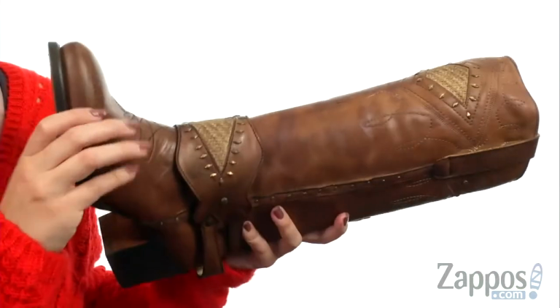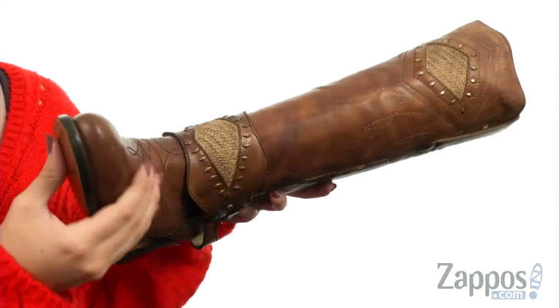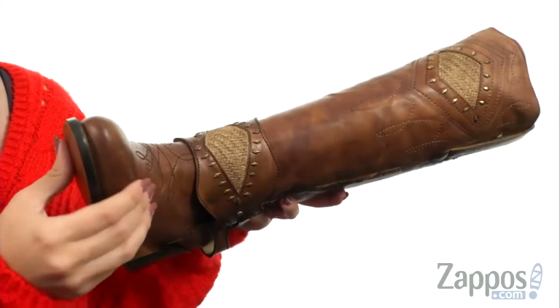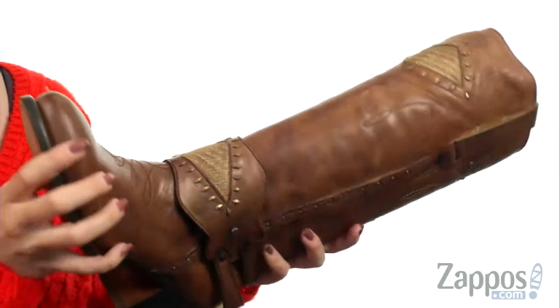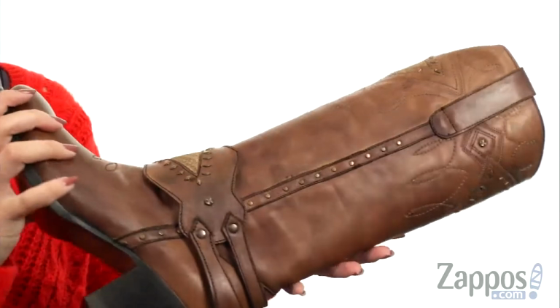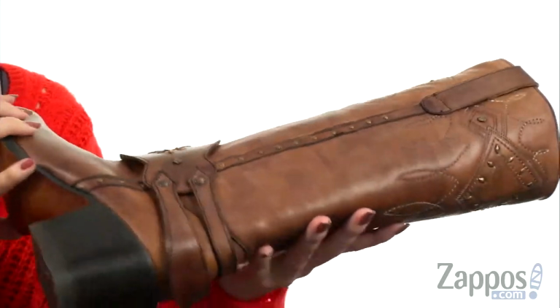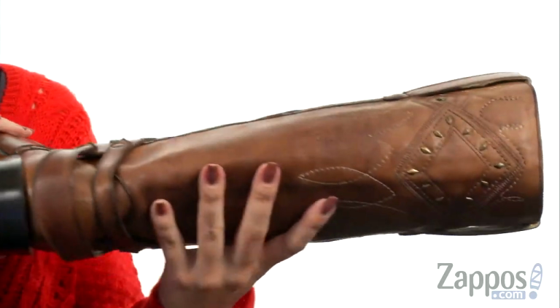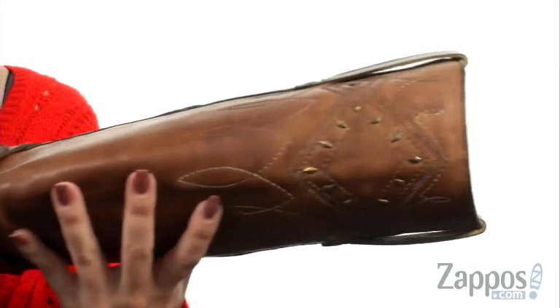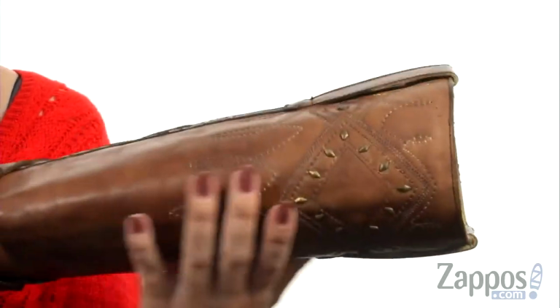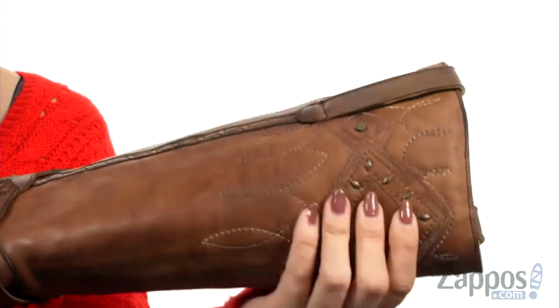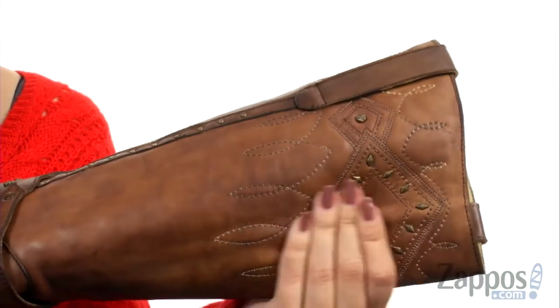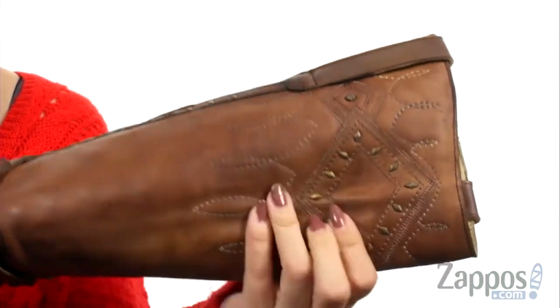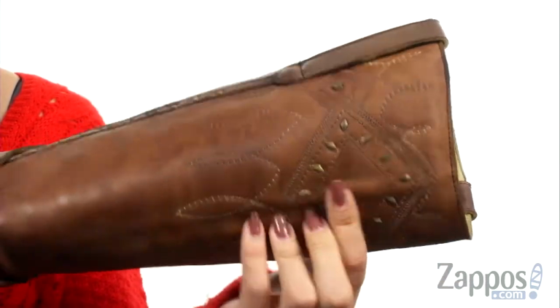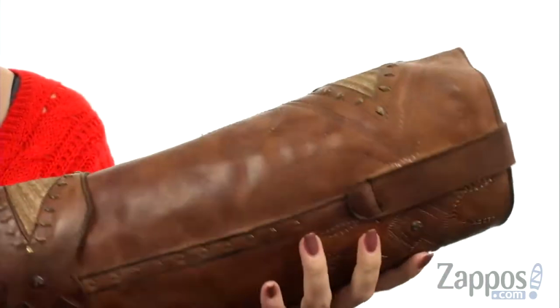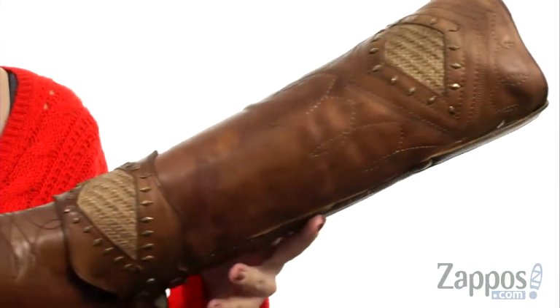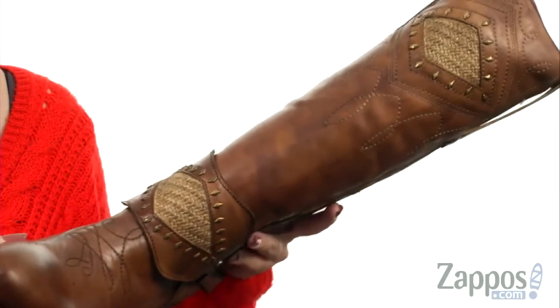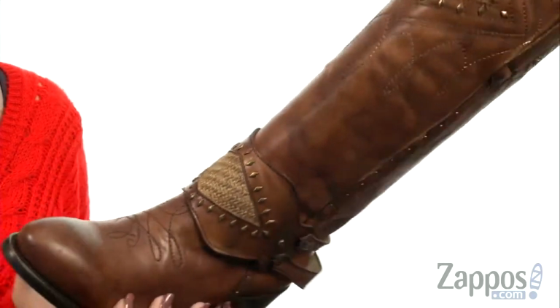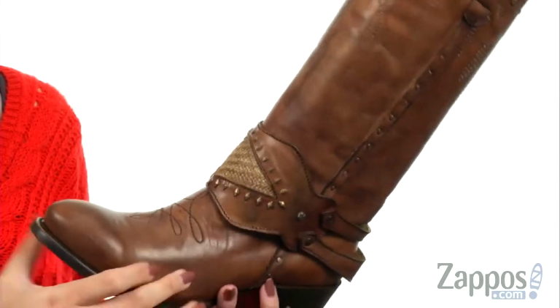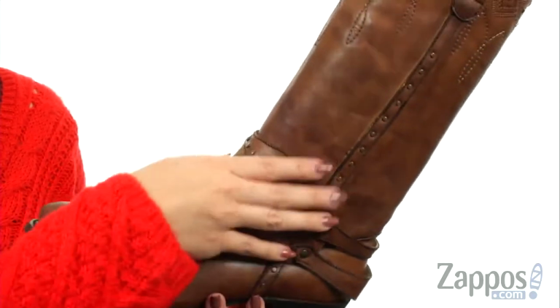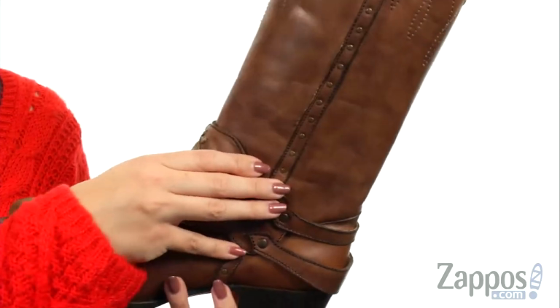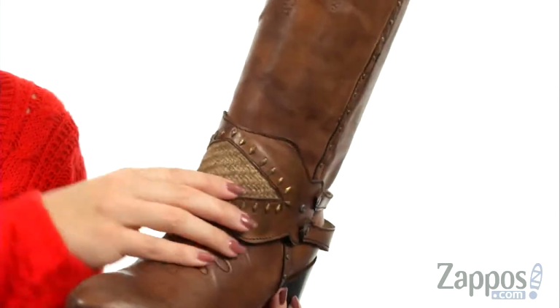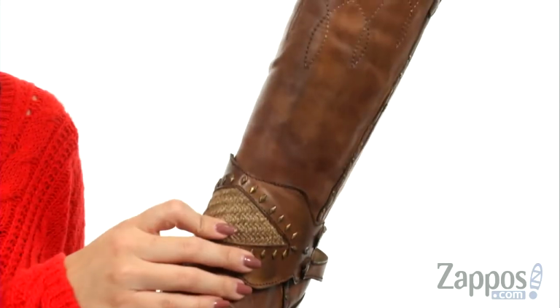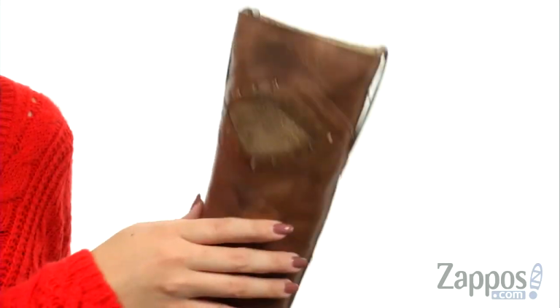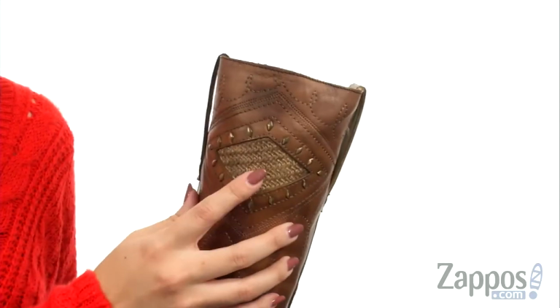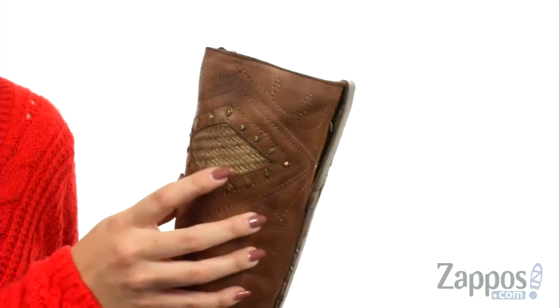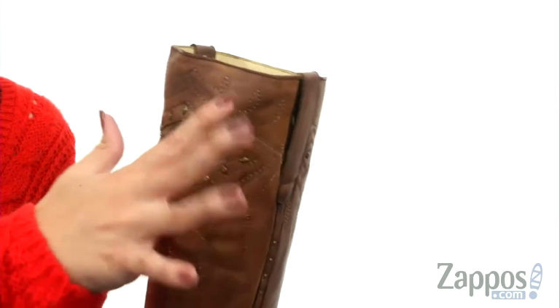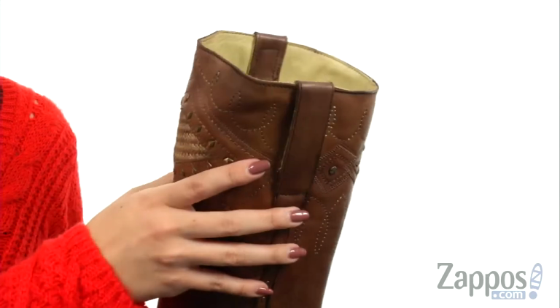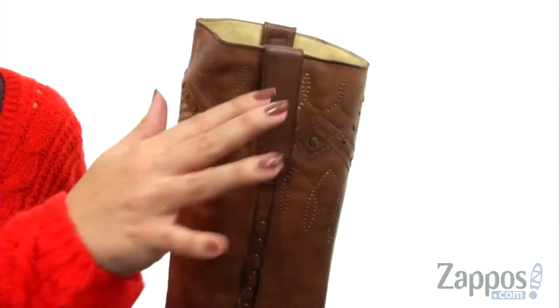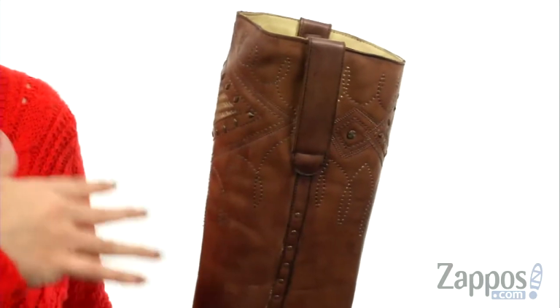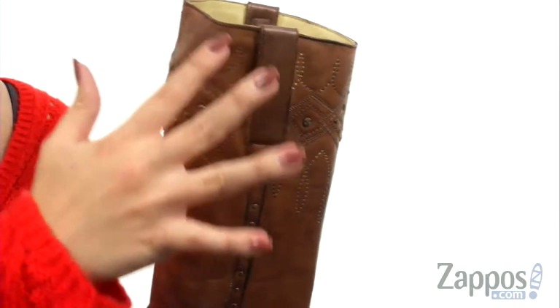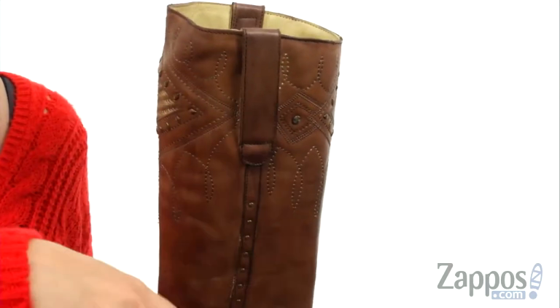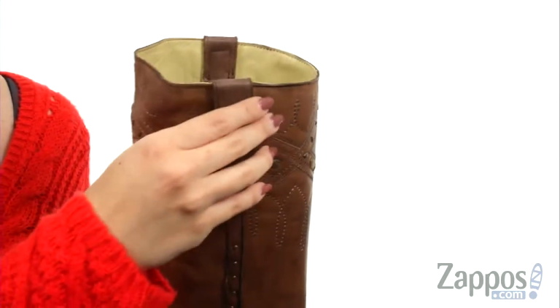This beautiful boot is made of a handcrafted leather upper that's got tons of cool details on it. You can see the stitching, all of the studded material. I love the ankle harness strap here — it's got a little bit of burlap added to it to give it more of that tough, western country vibe.